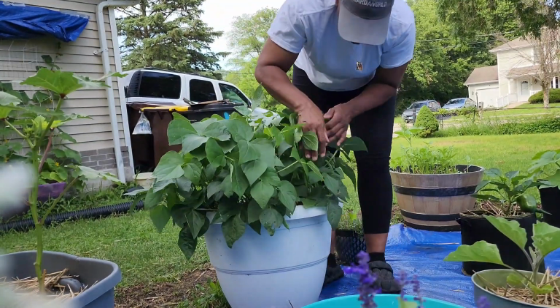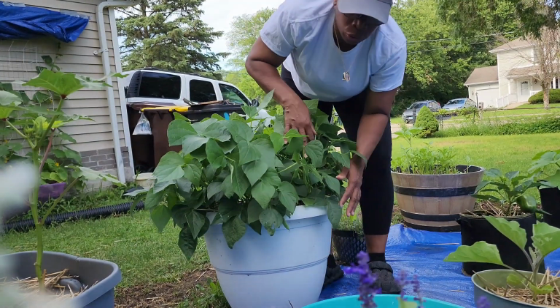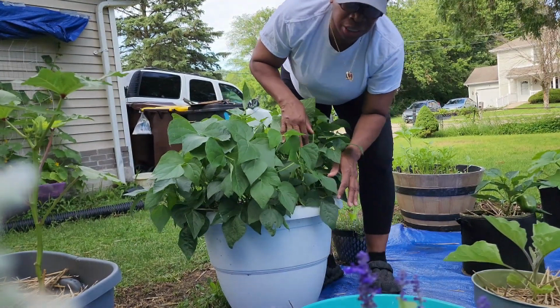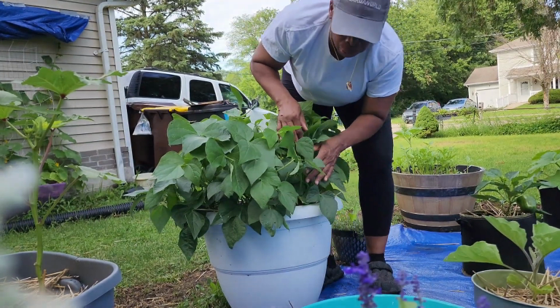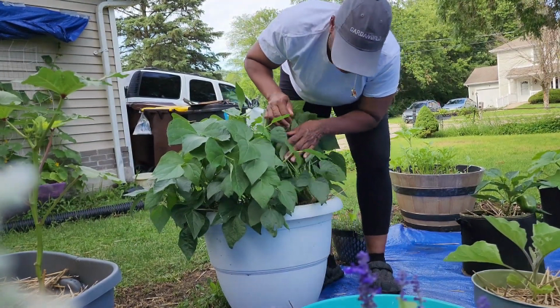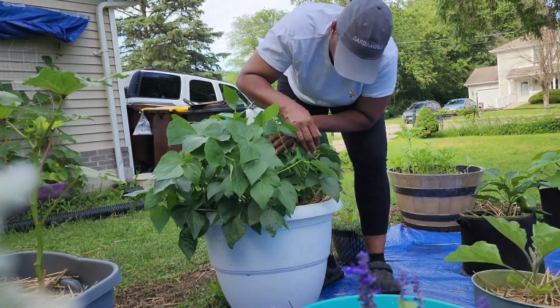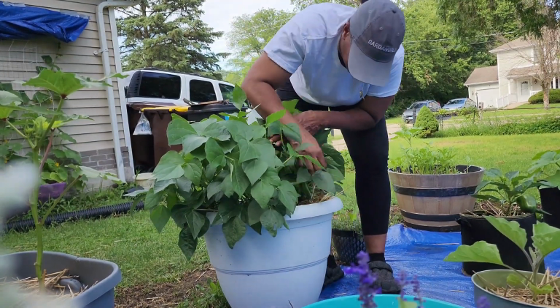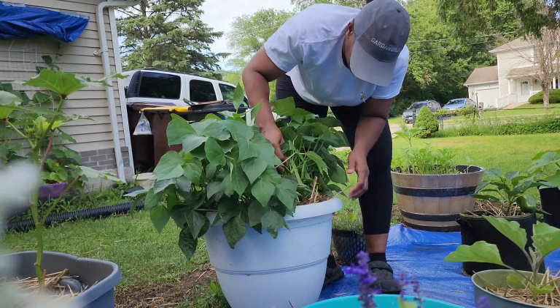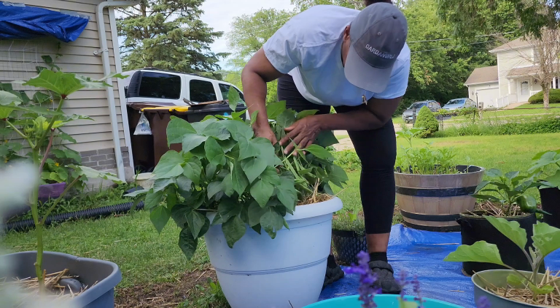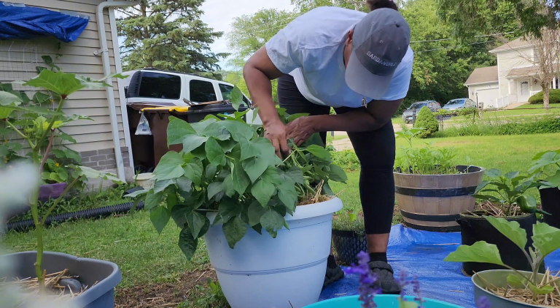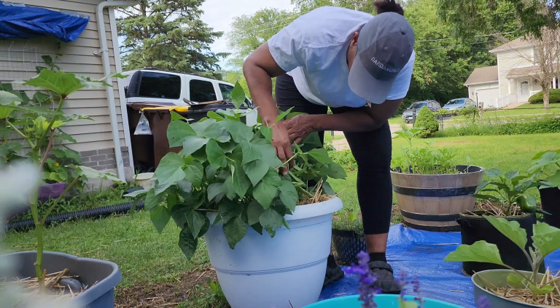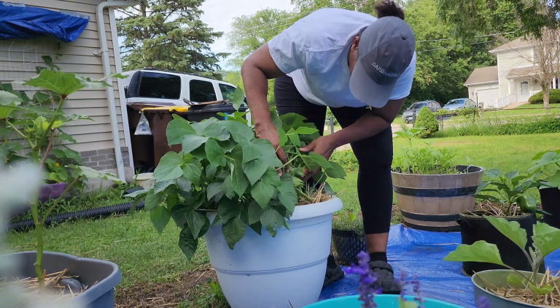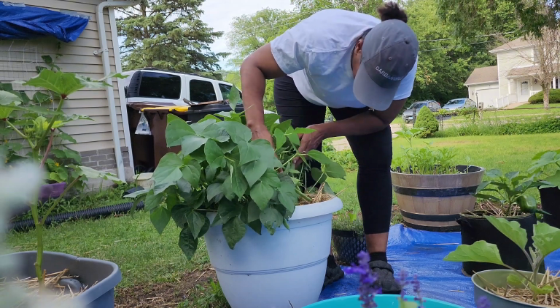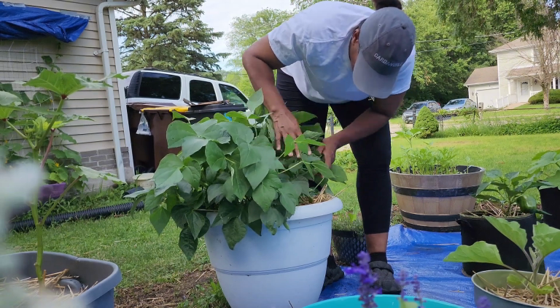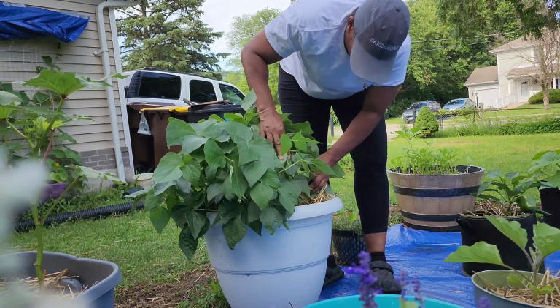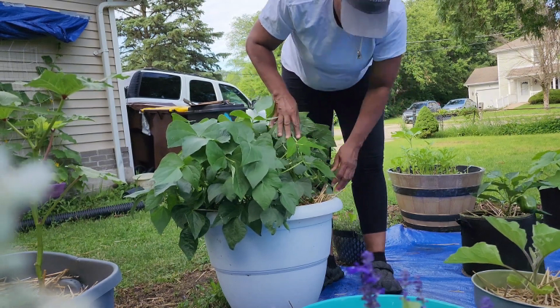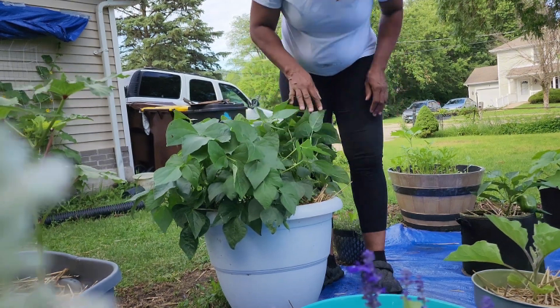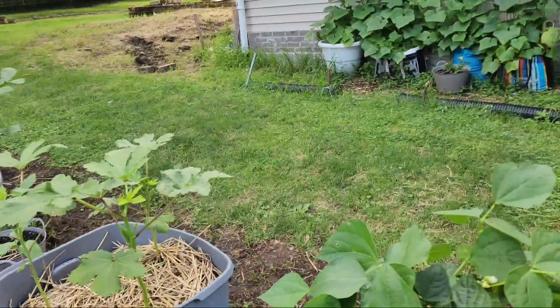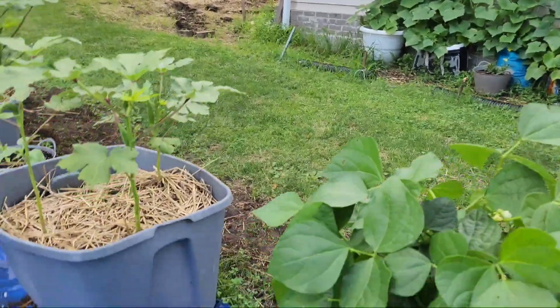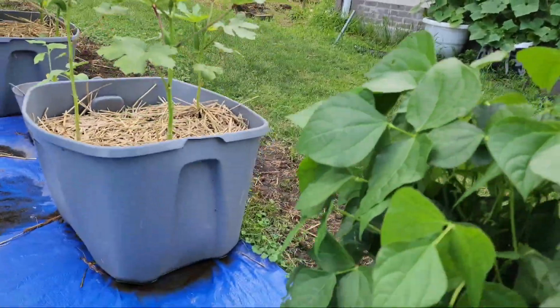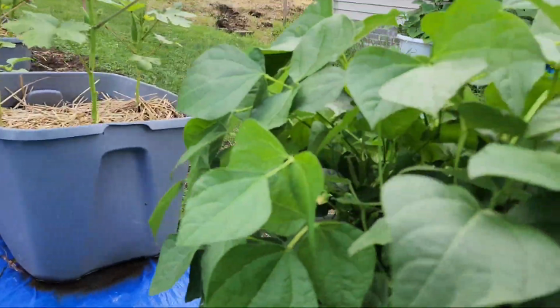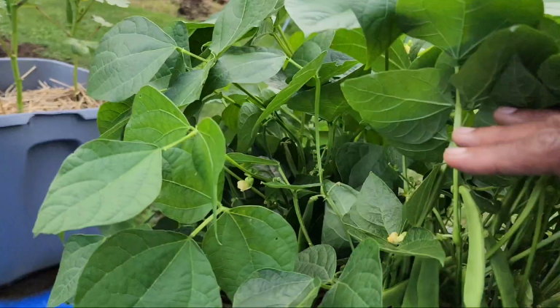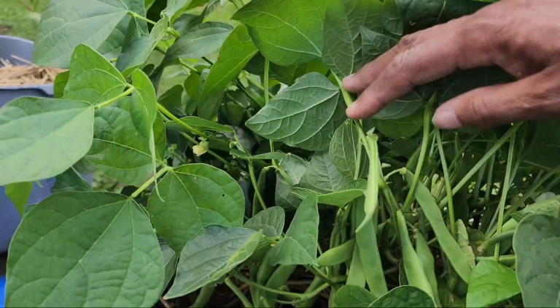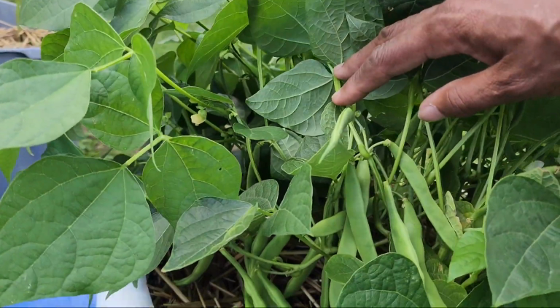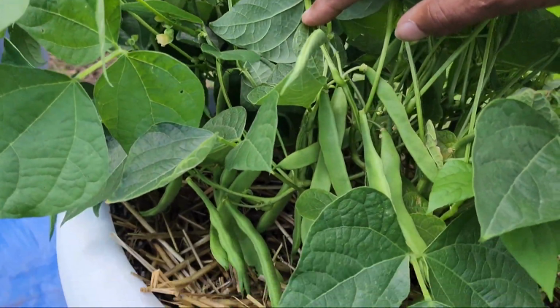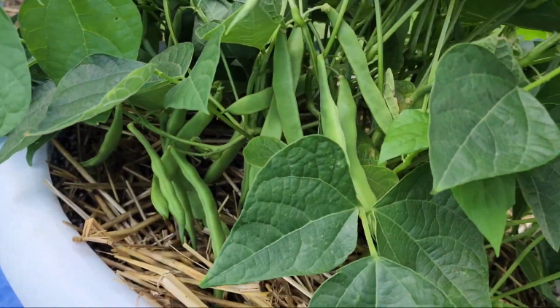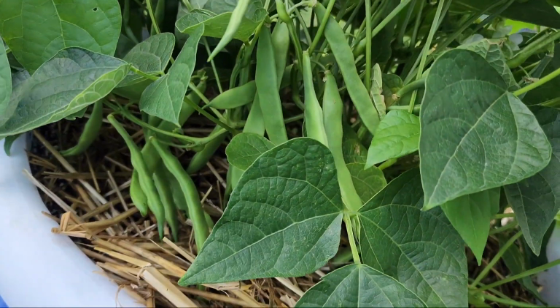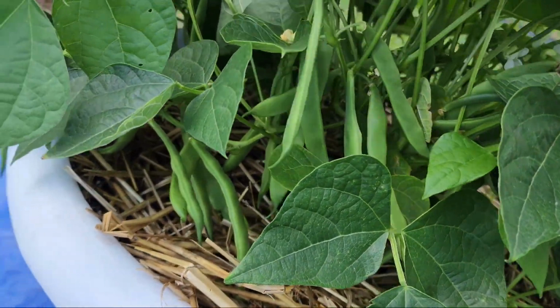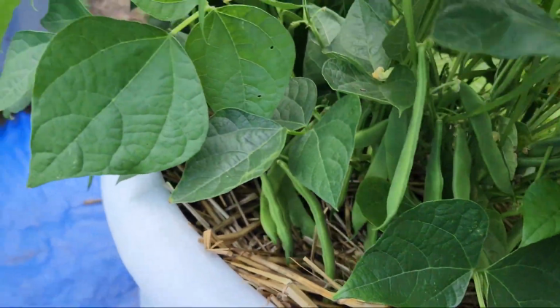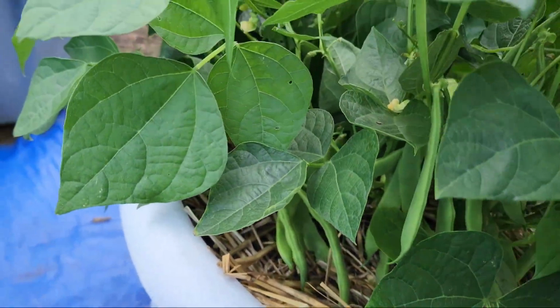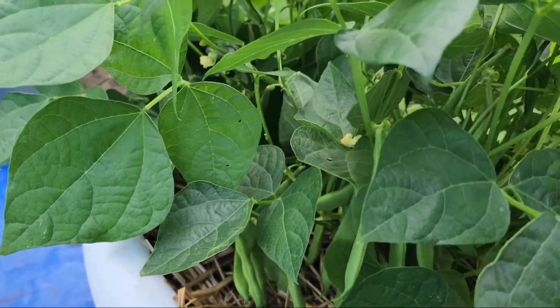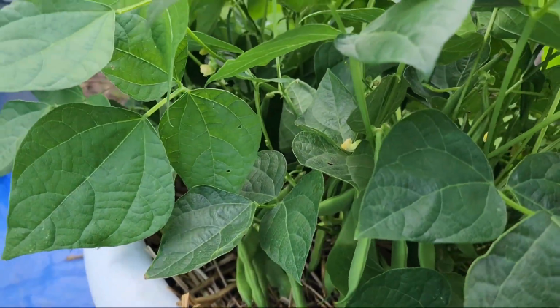Now I'm going to go to the second plant. I'm going to show y'all the second plant. Like I said, this plant is loaded with string beans, so let me set y'all back up.